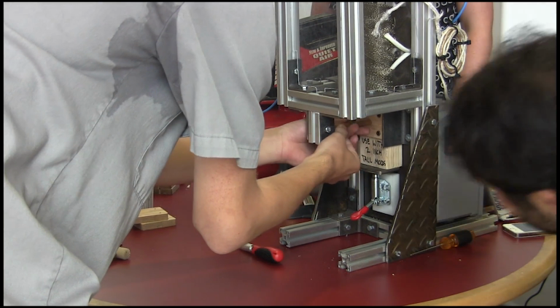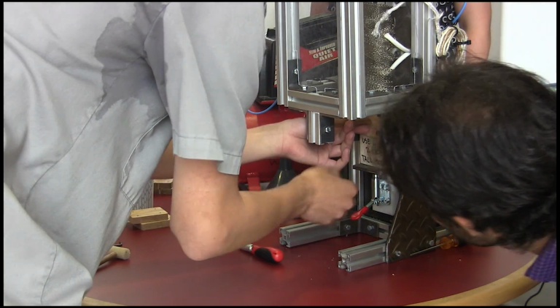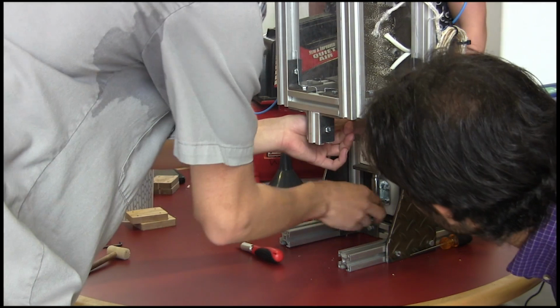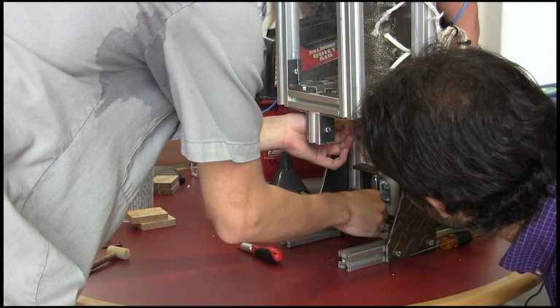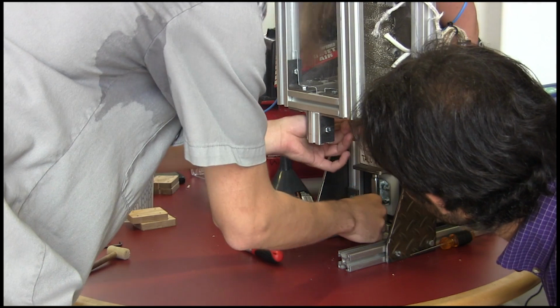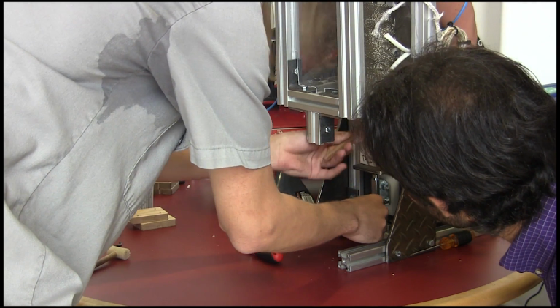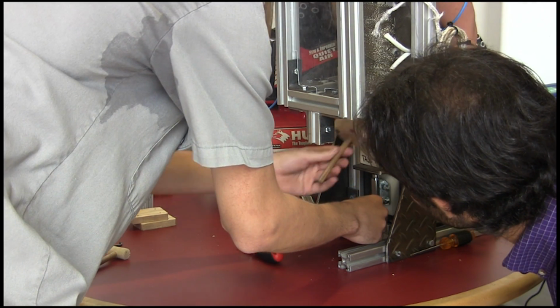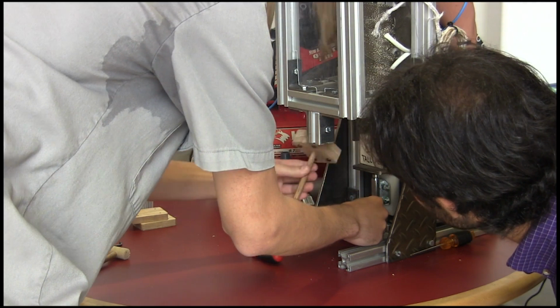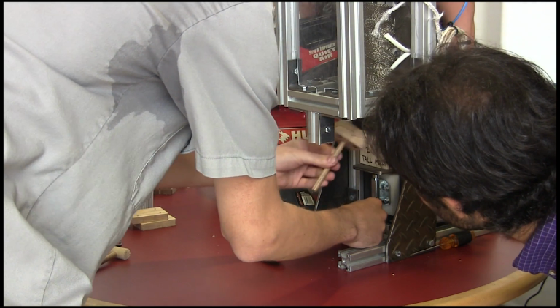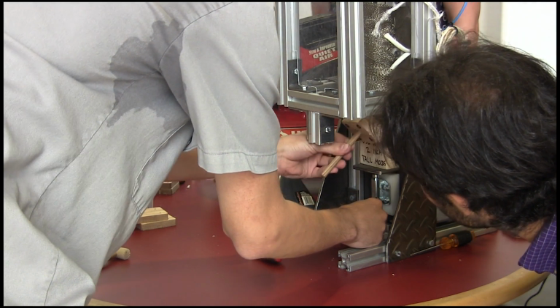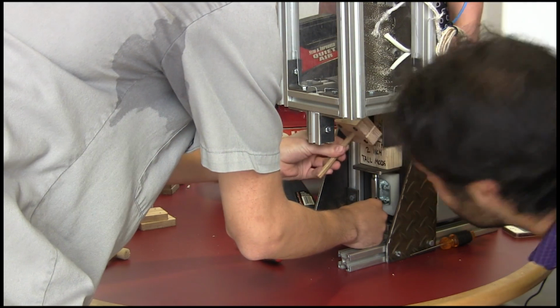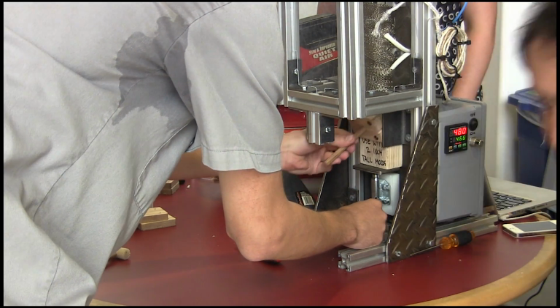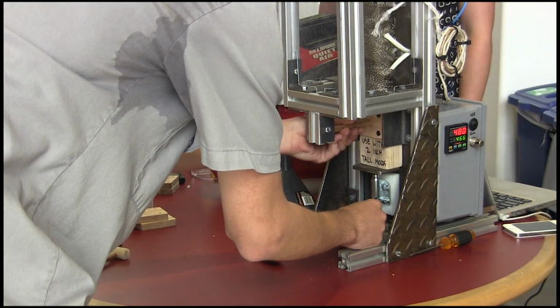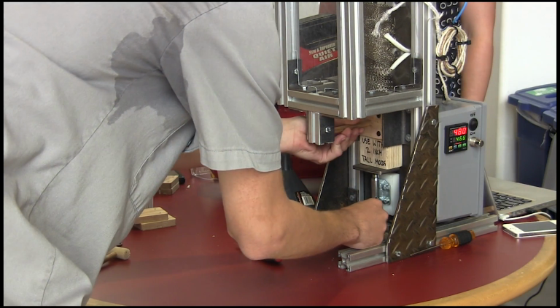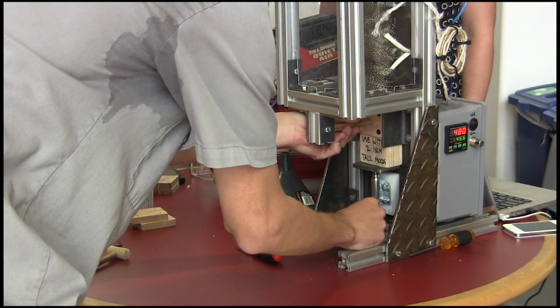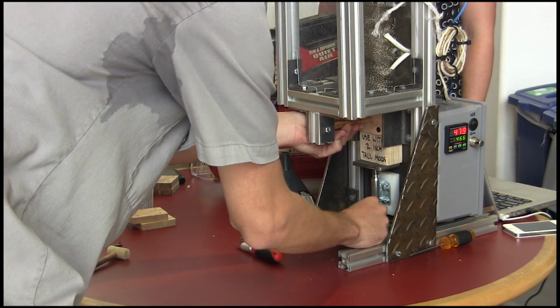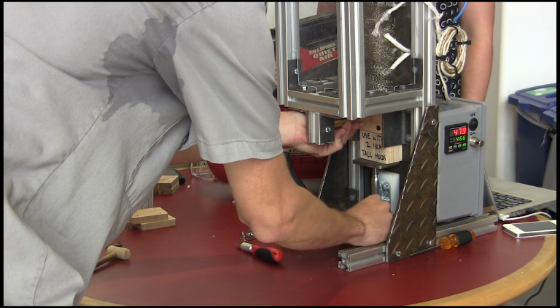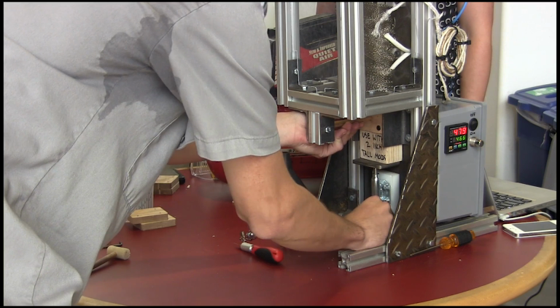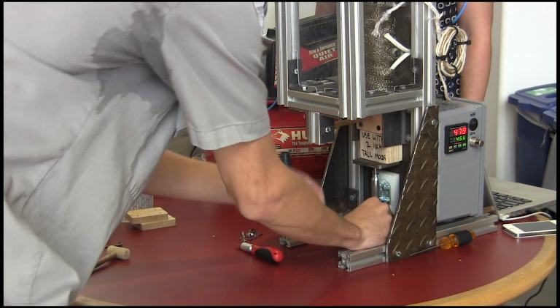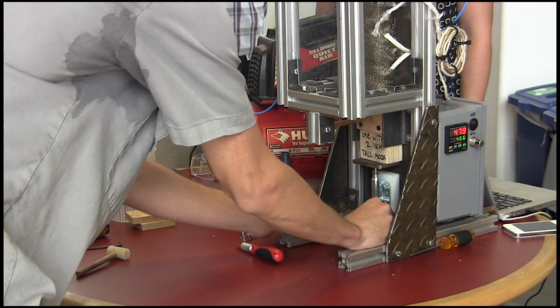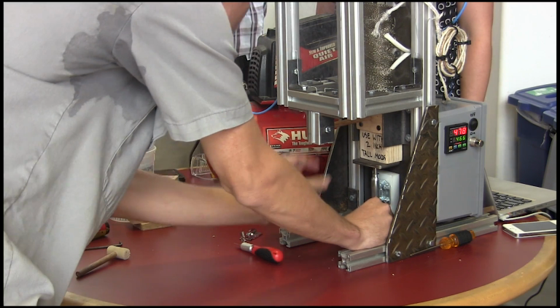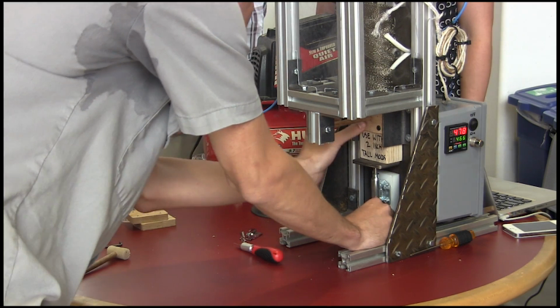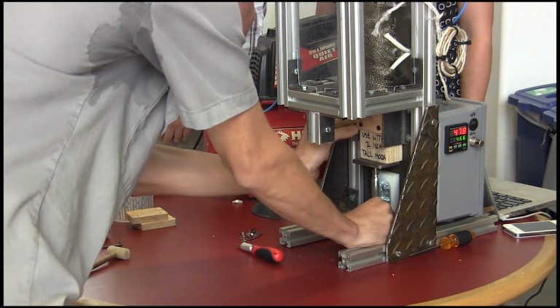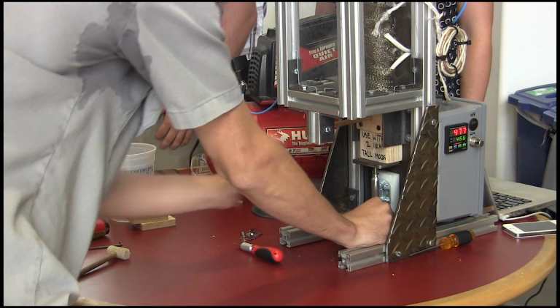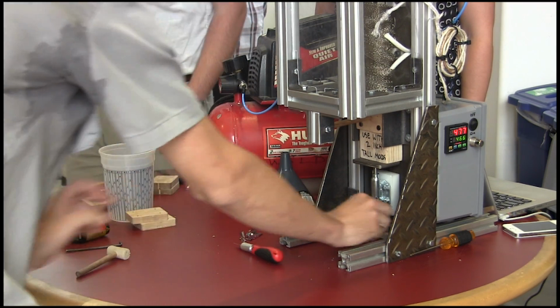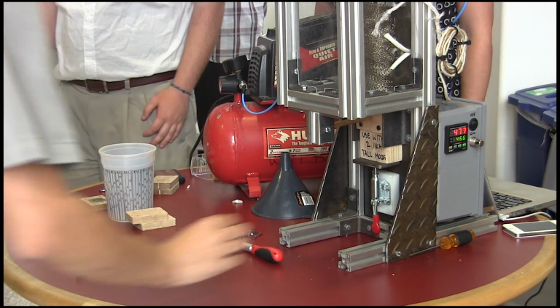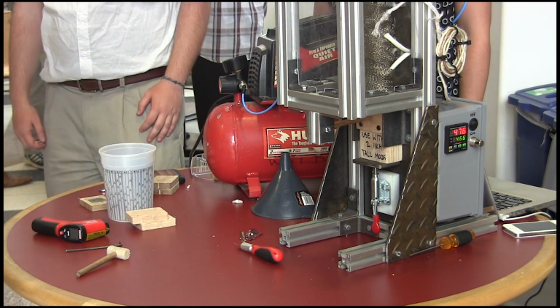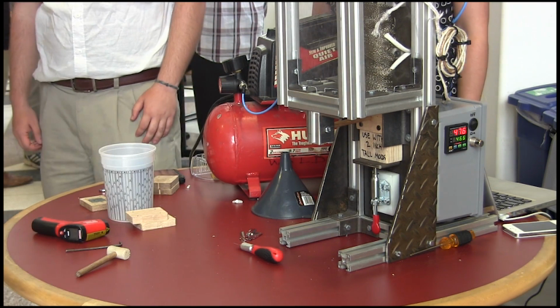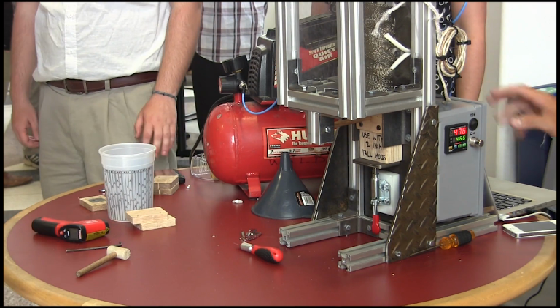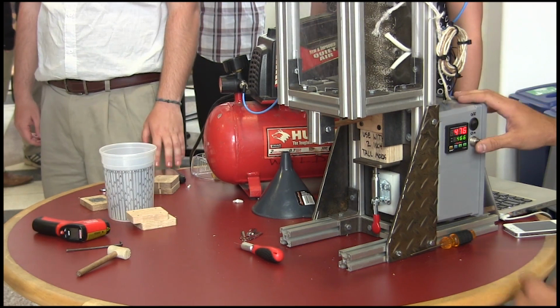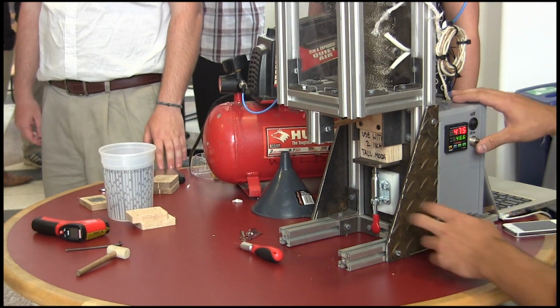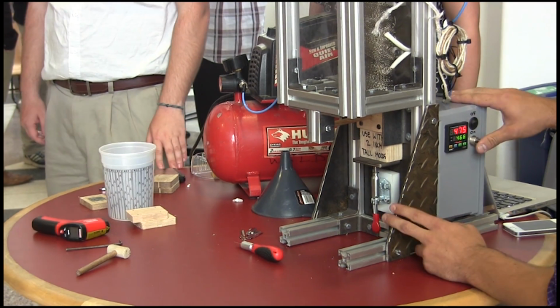Stick that in there. Clamp it upward right there. It's clamped in place and it should be ready to eject.